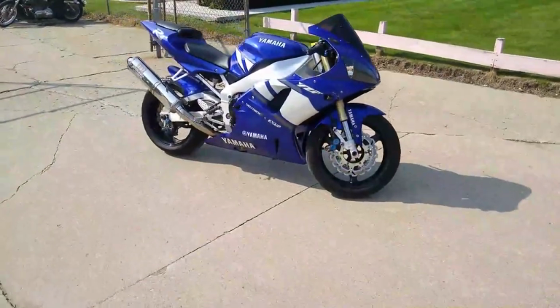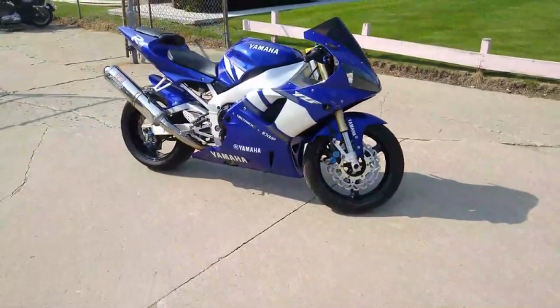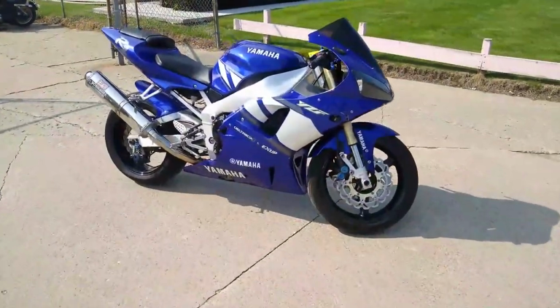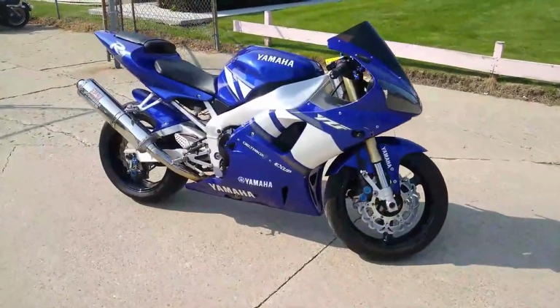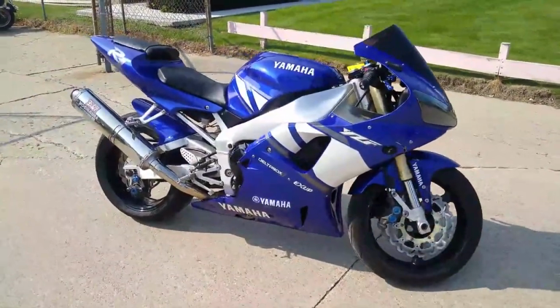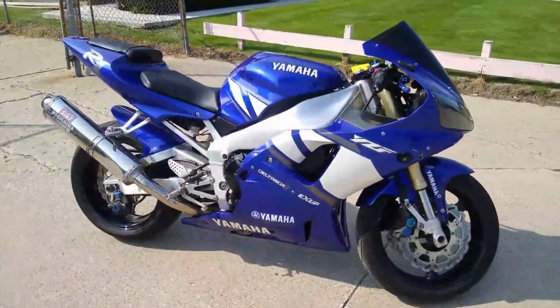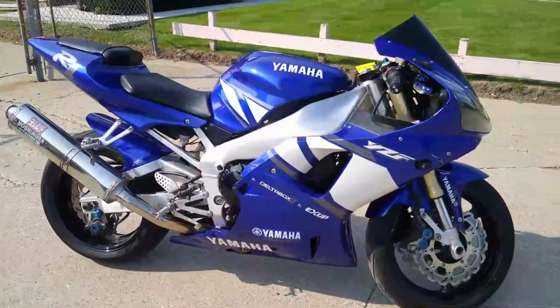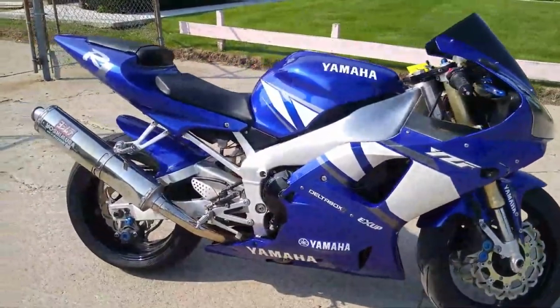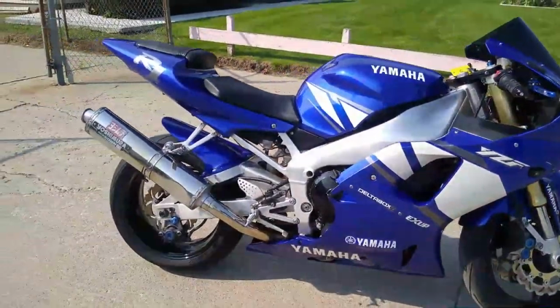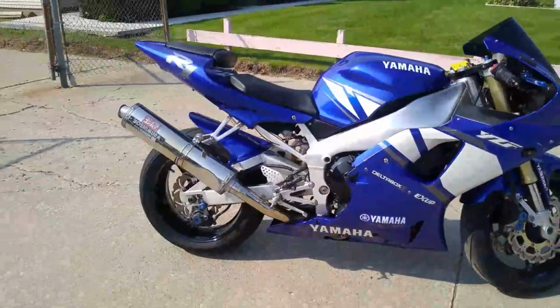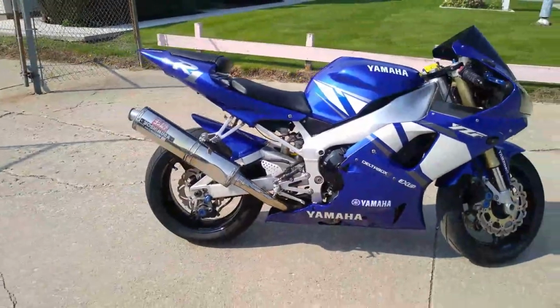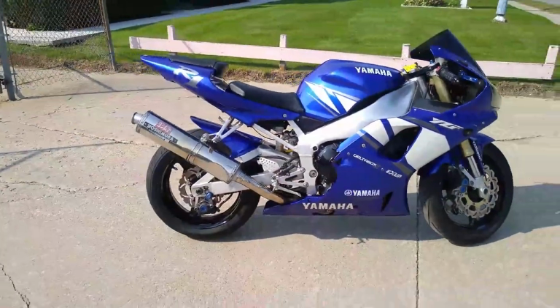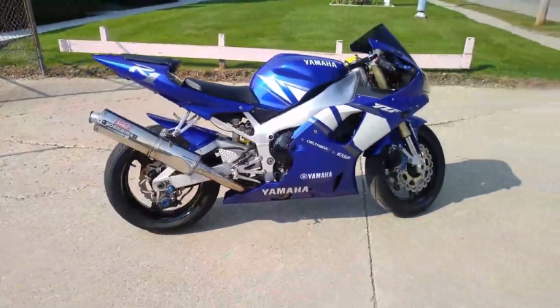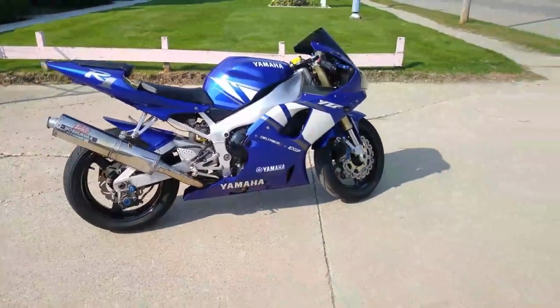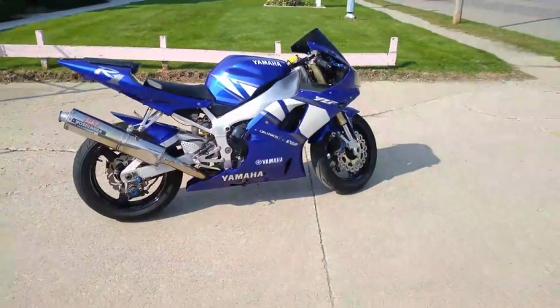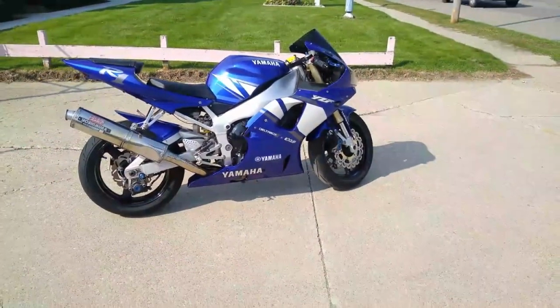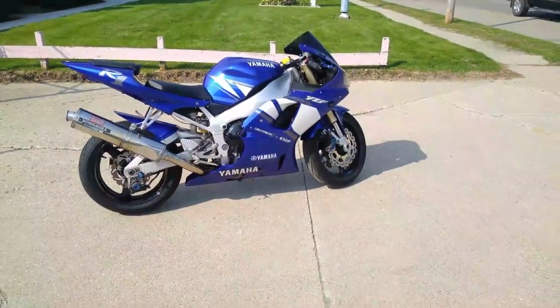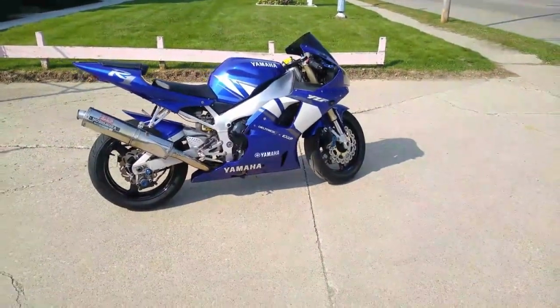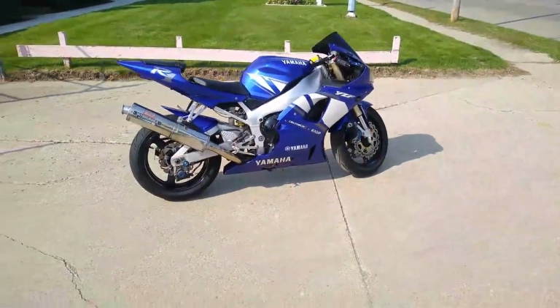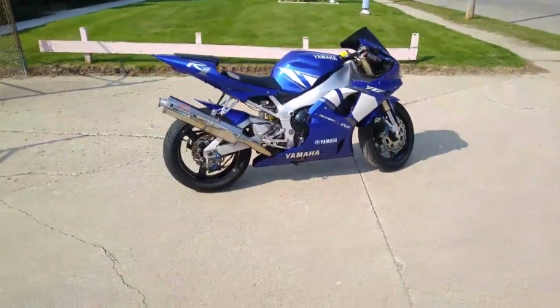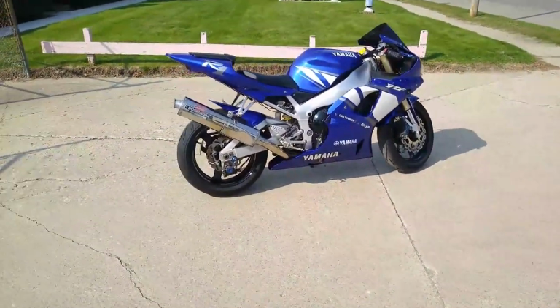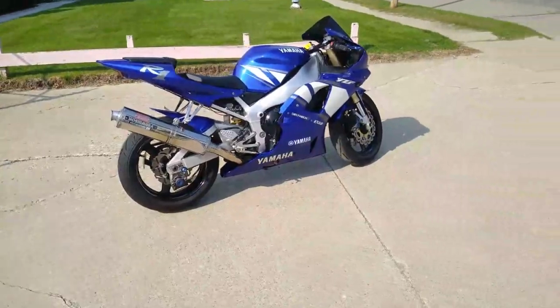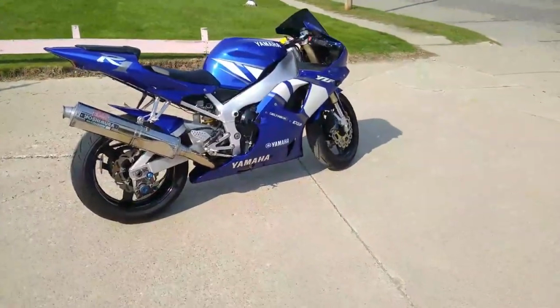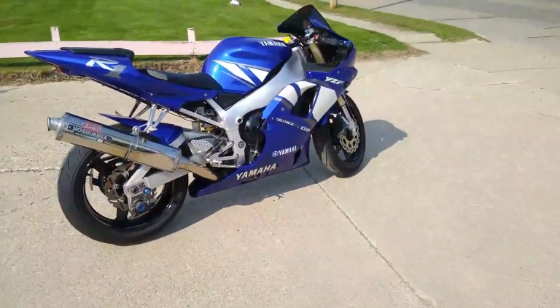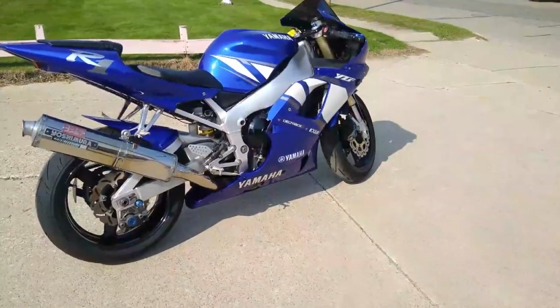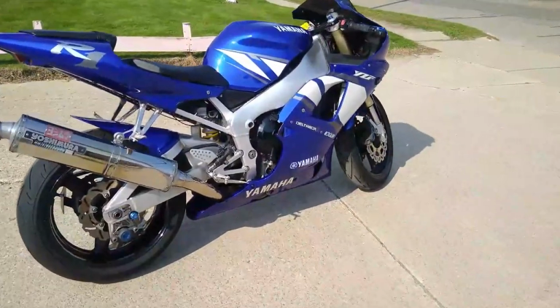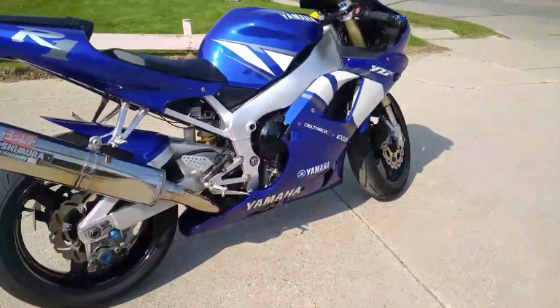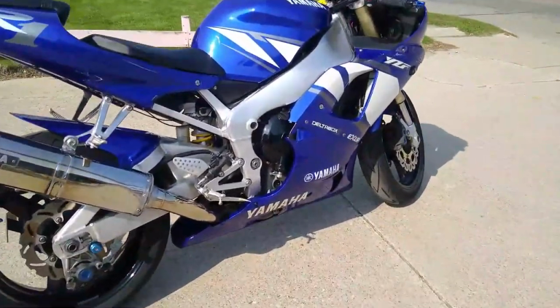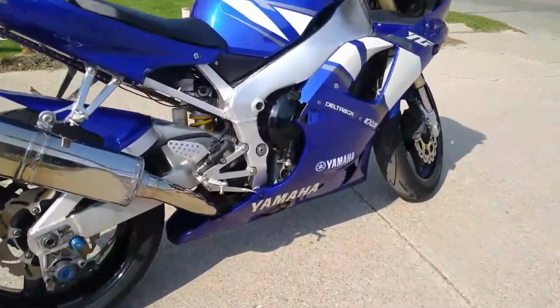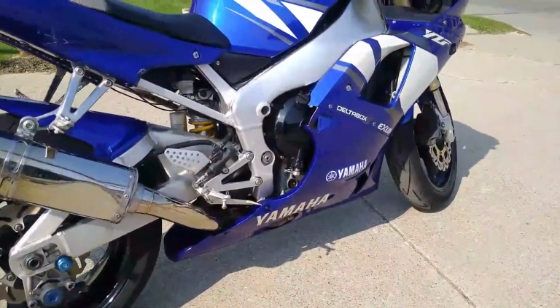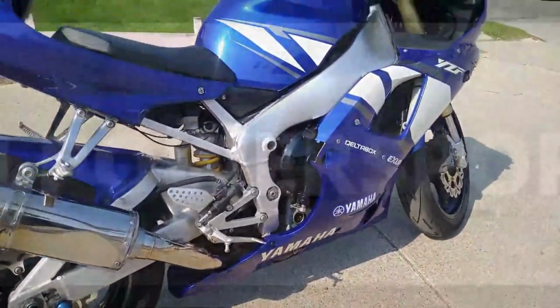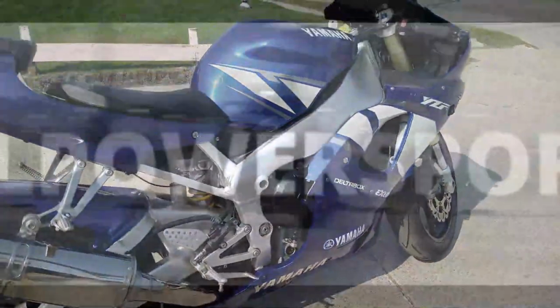Cool low mileage R1 for the money — 2001 R1 at $3,999. Don't miss it. We've got guaranteed financing, leasing programs, layaway programs. Call us at 810-648-9500.